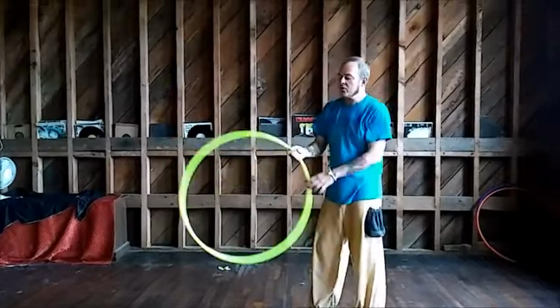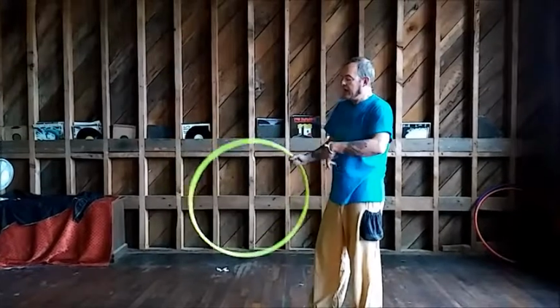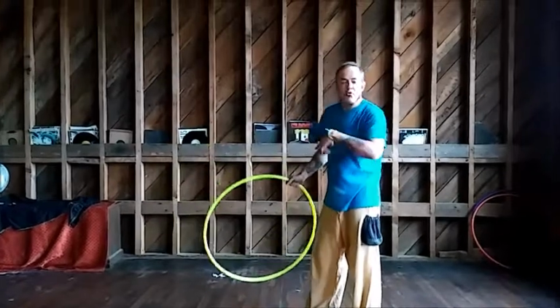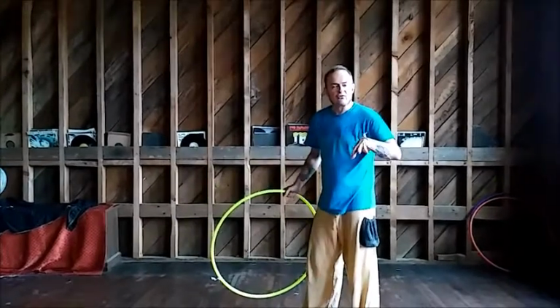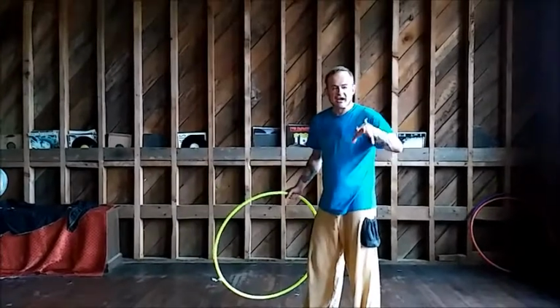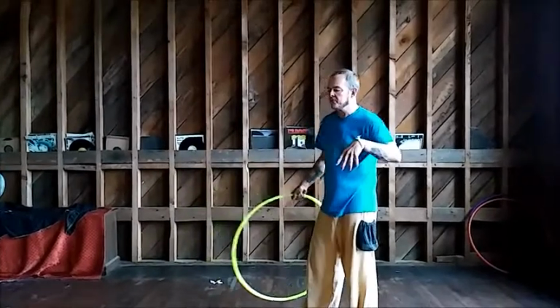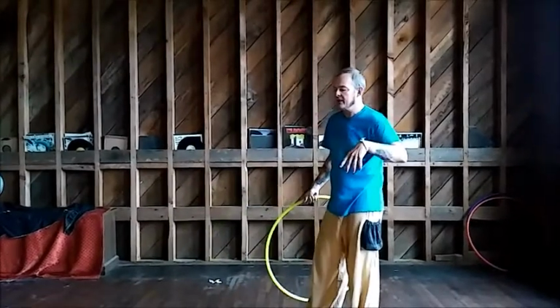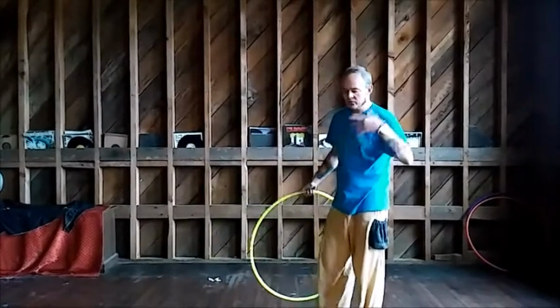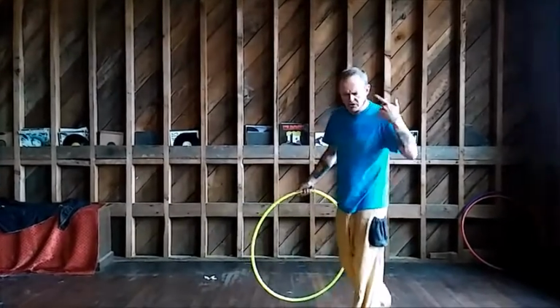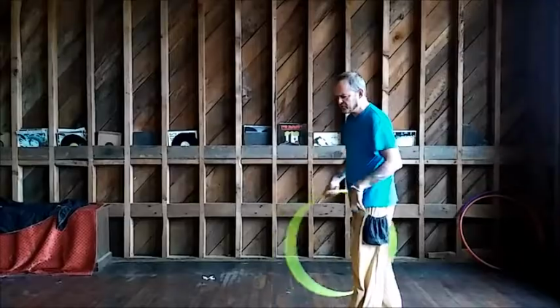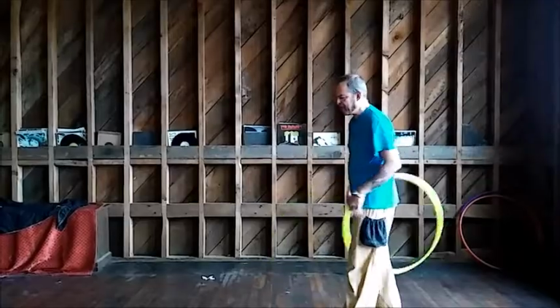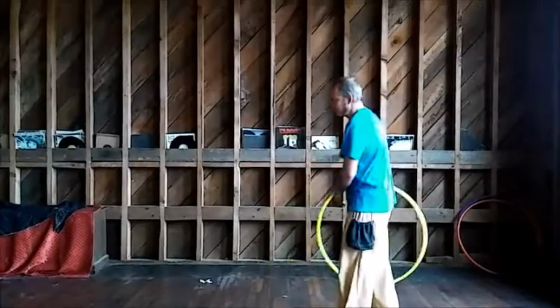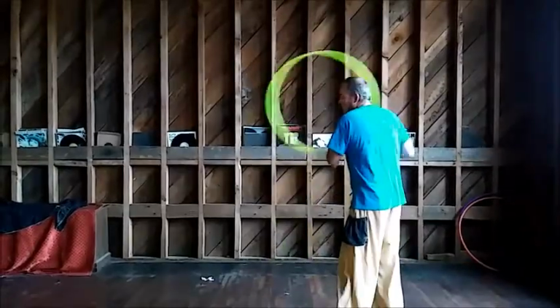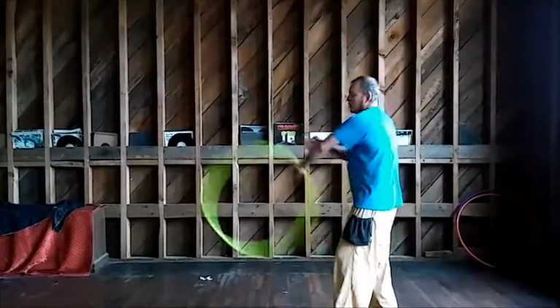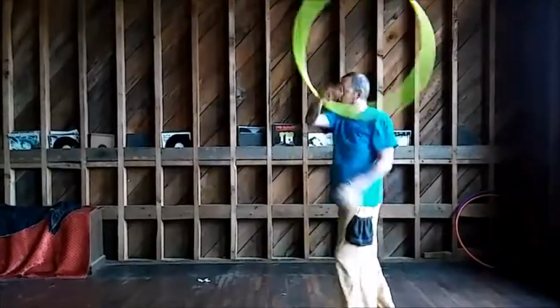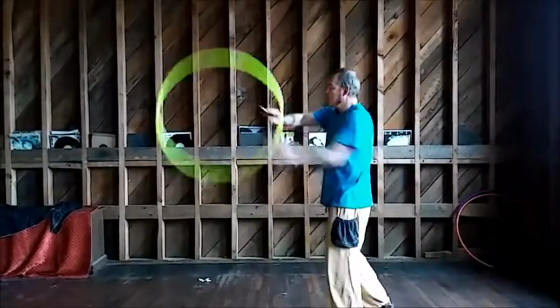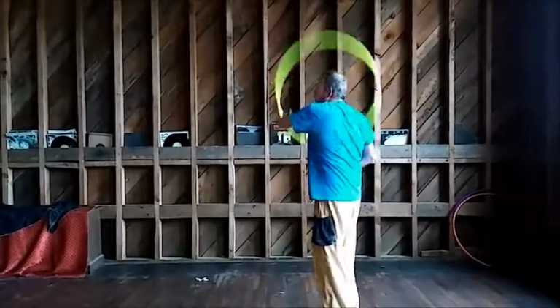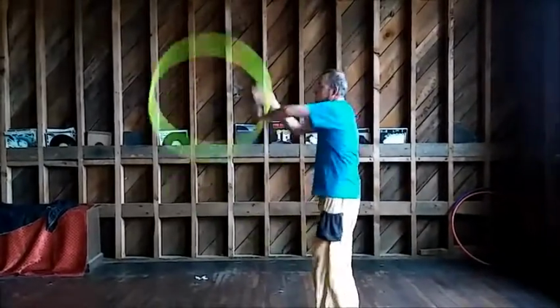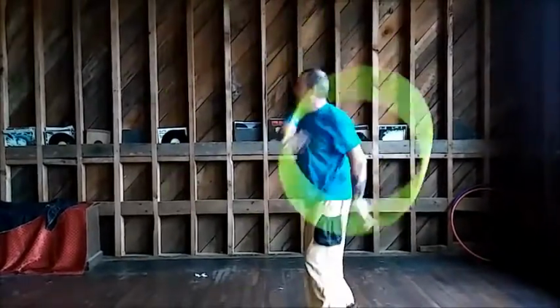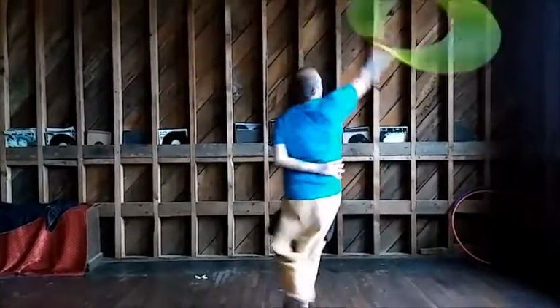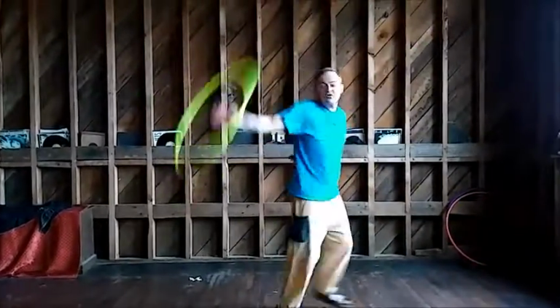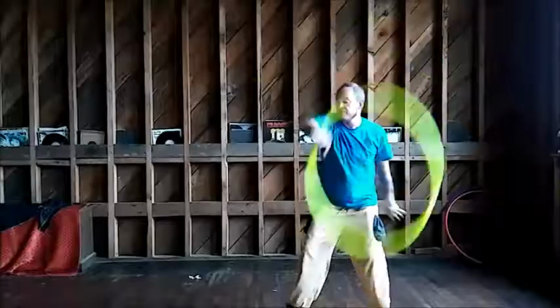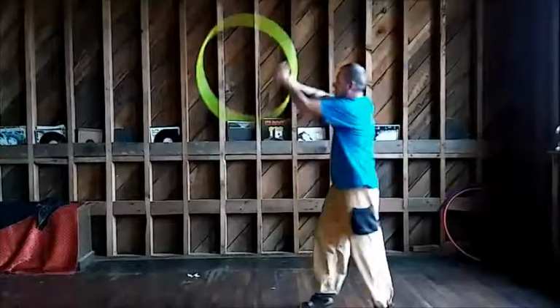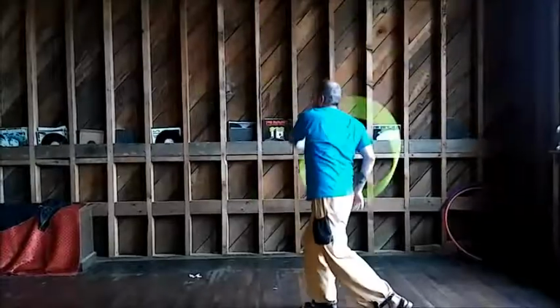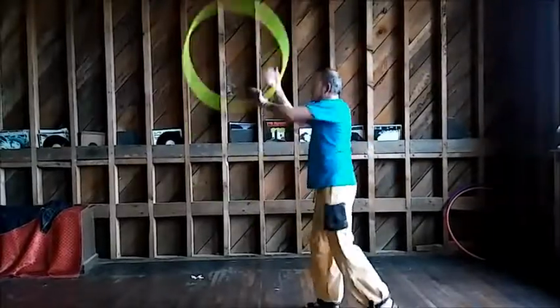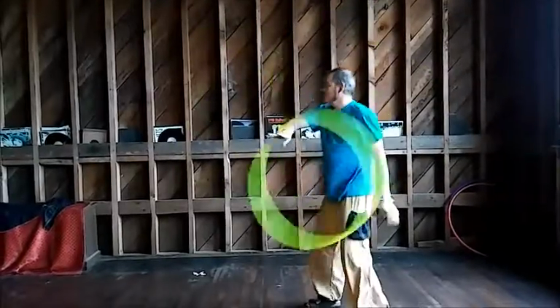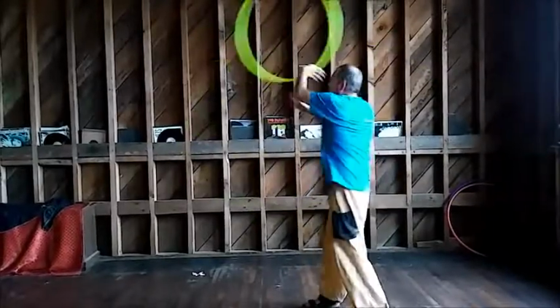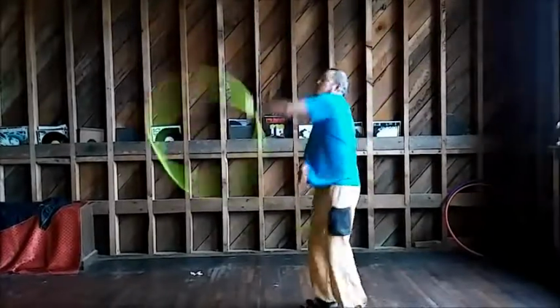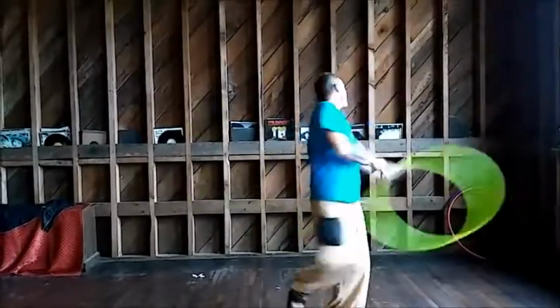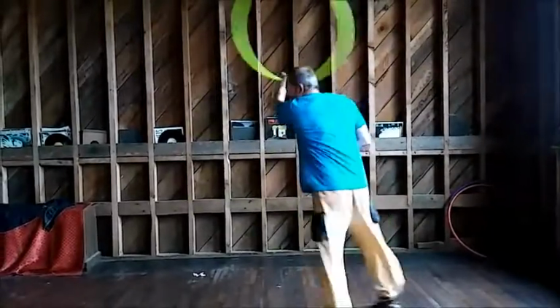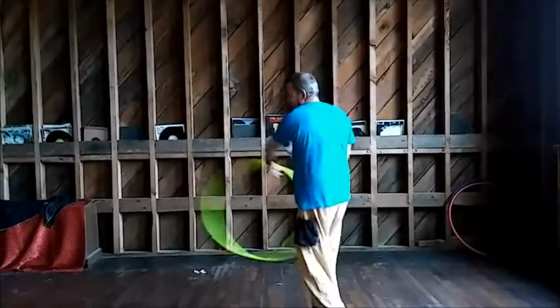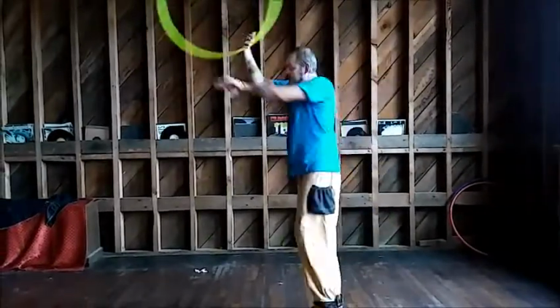I'll point it out for the camera so you can practice it. Launch, launch, launch — notice there's that flip. Launch, launch, launch — there's that flip again. One point to note: when I'm done with the flip, I let the hoop rotate one more time down here.